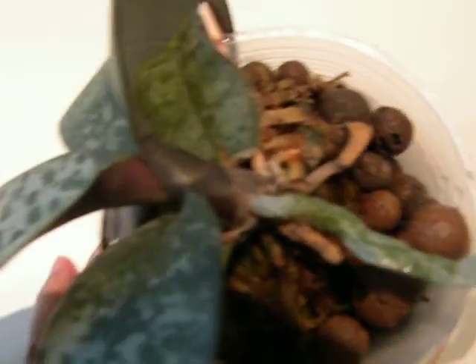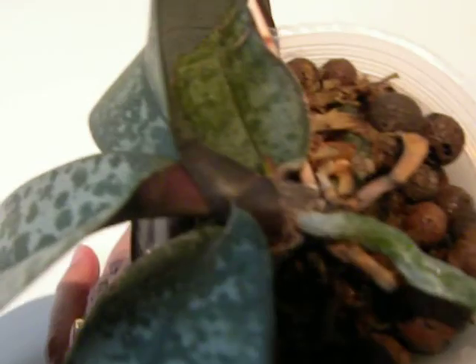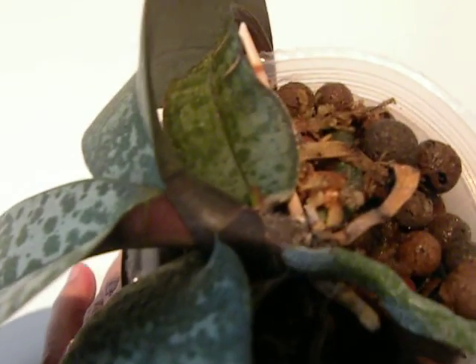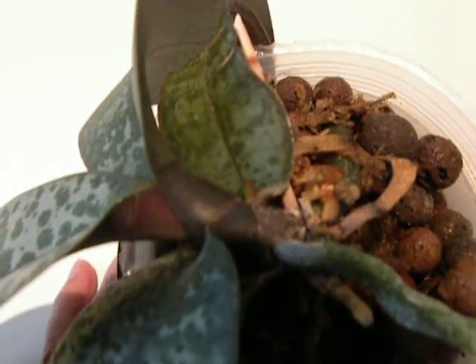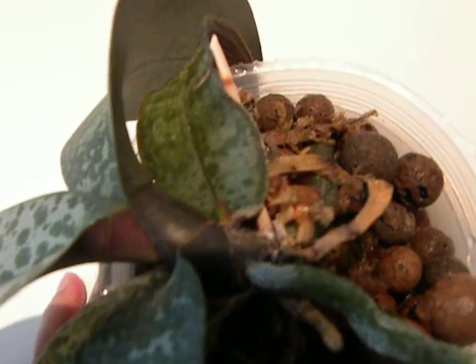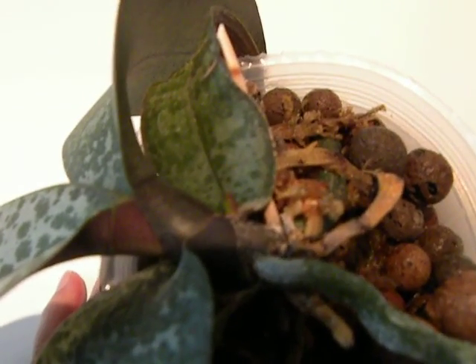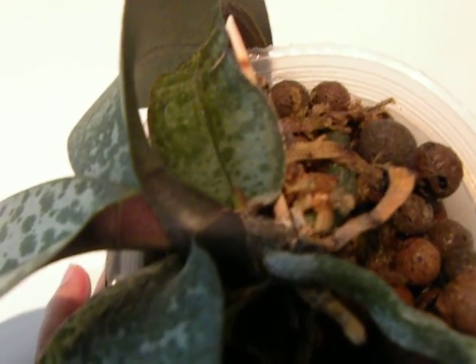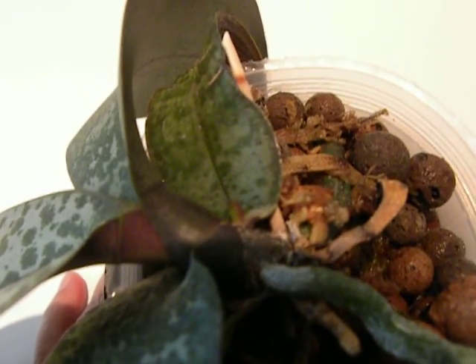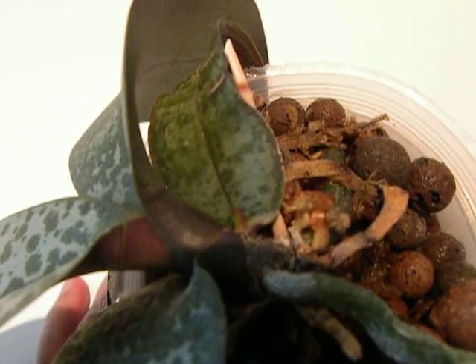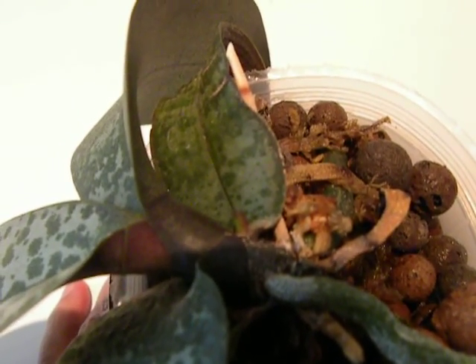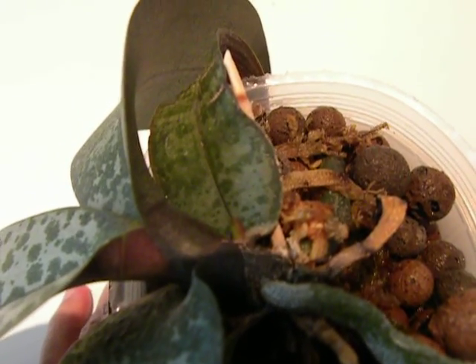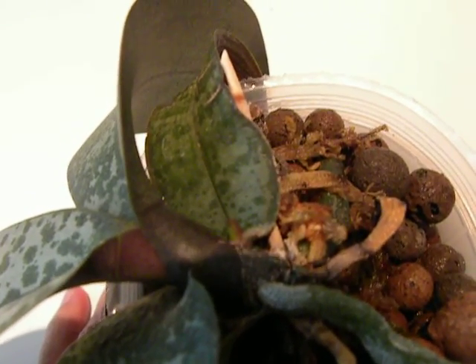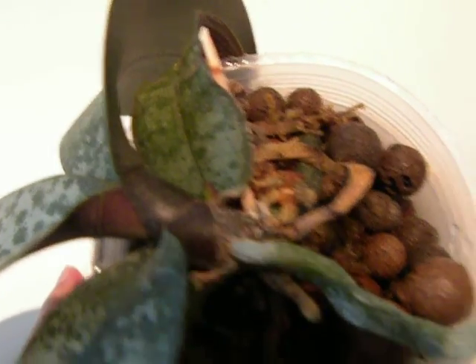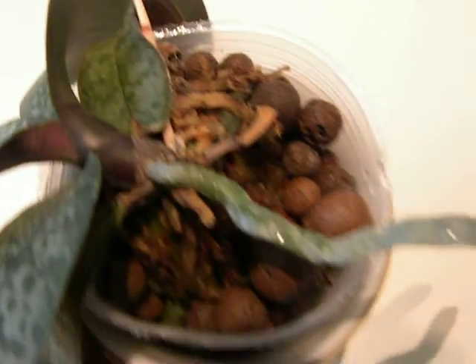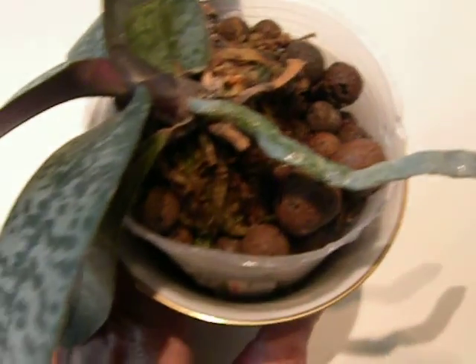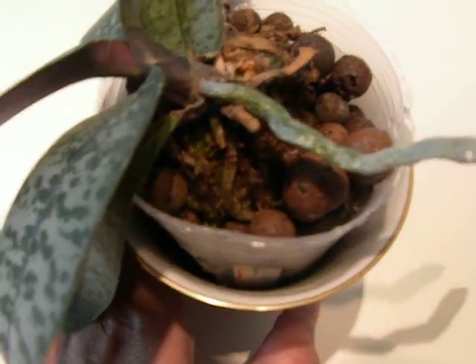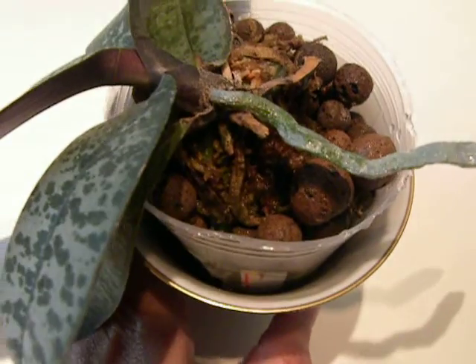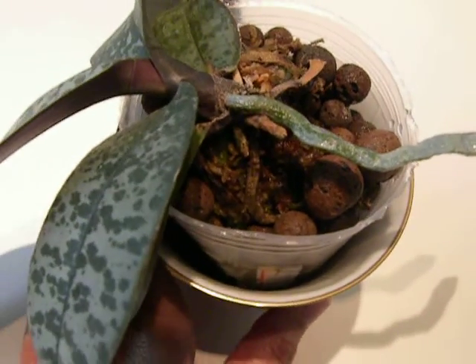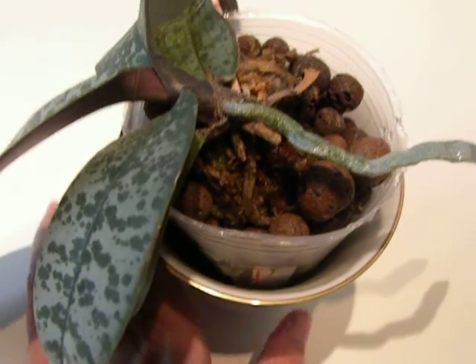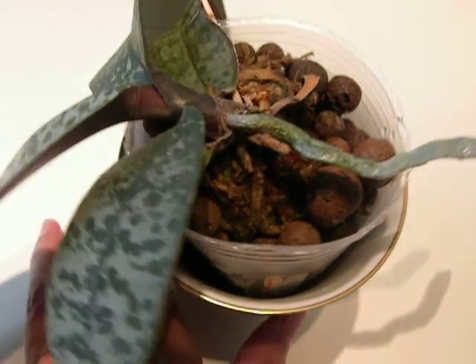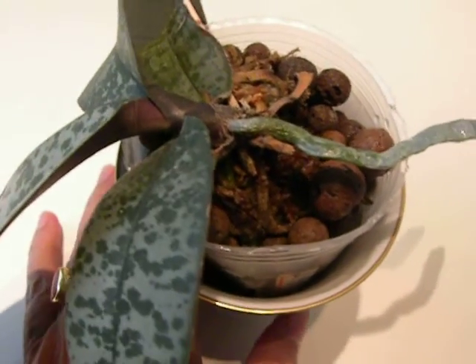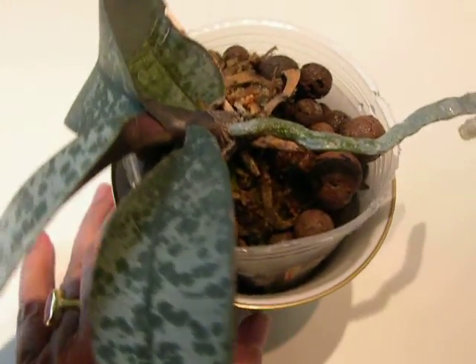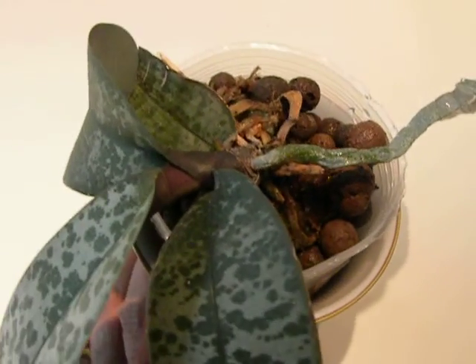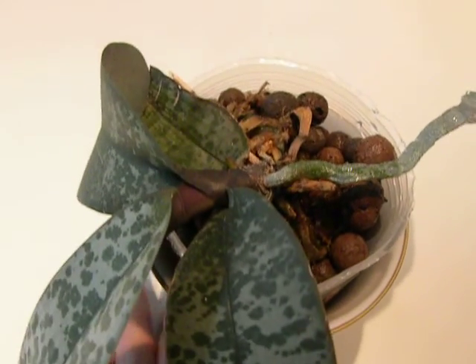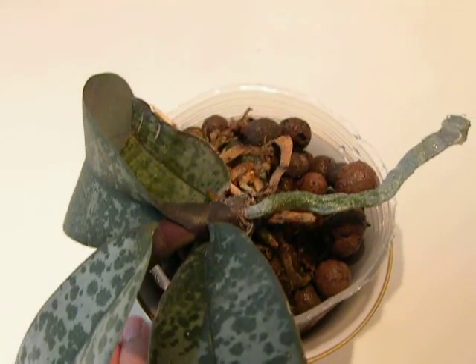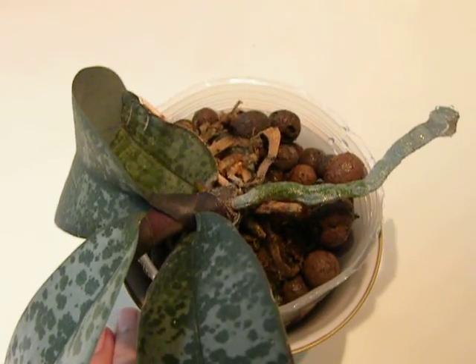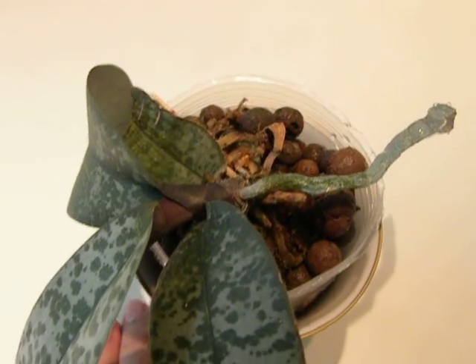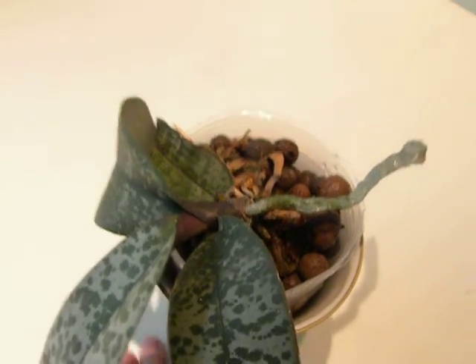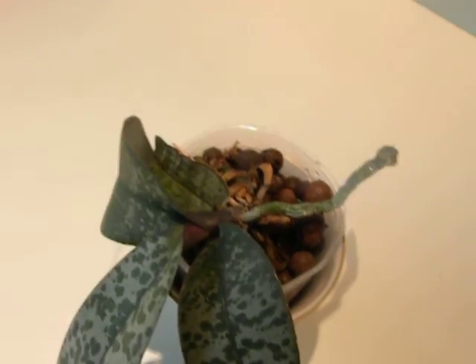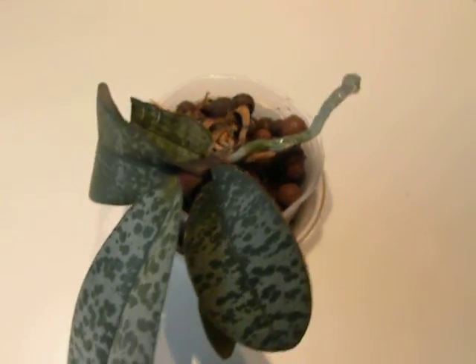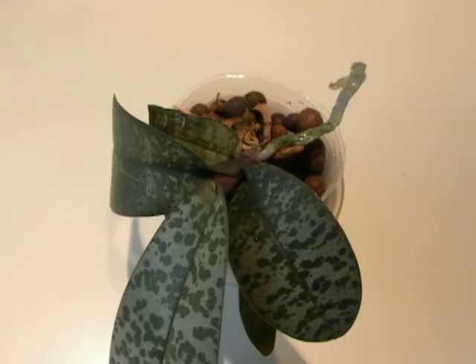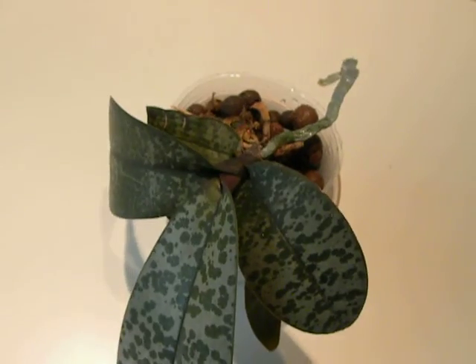Let's have a look at that mysterious thing — is that a spike or what? I will let you know when it blooms or the spike gets bigger. Thanks for watching.